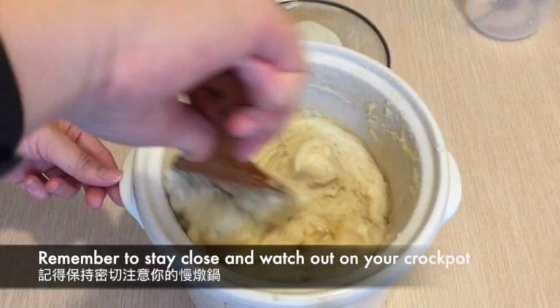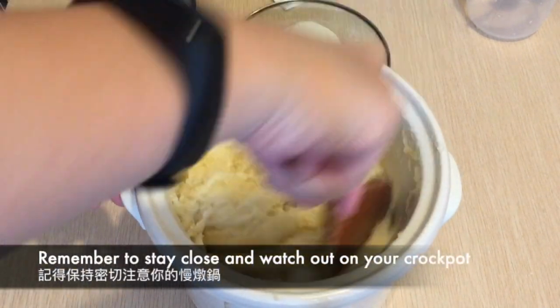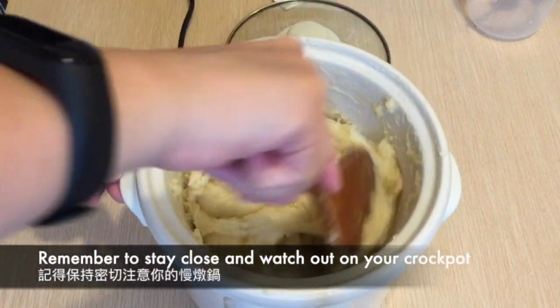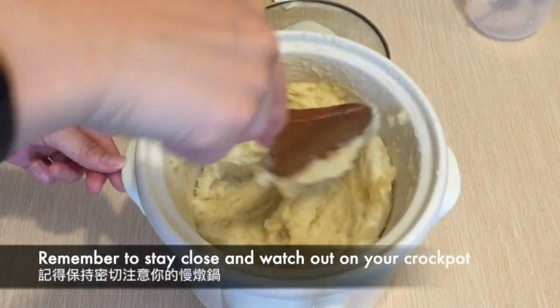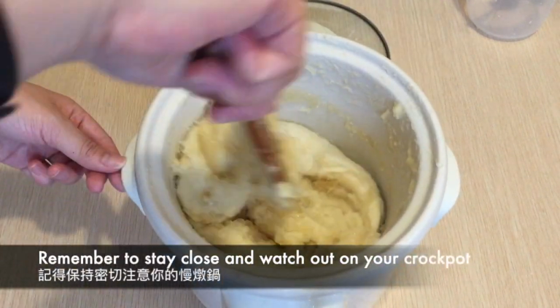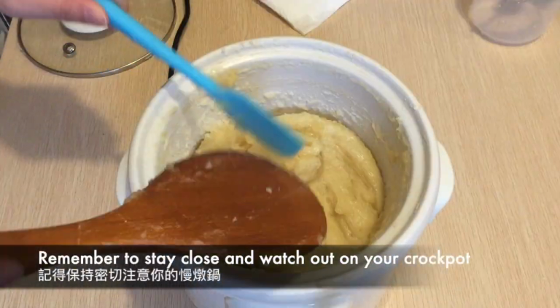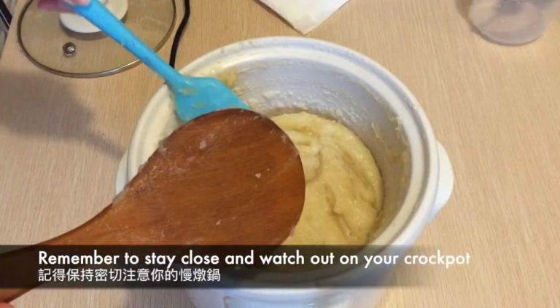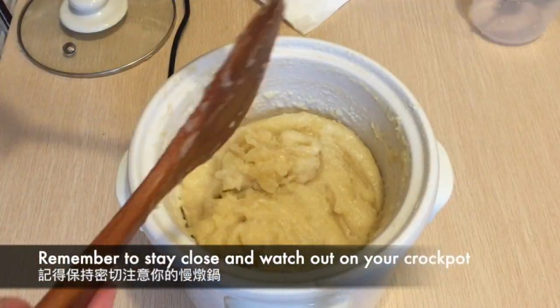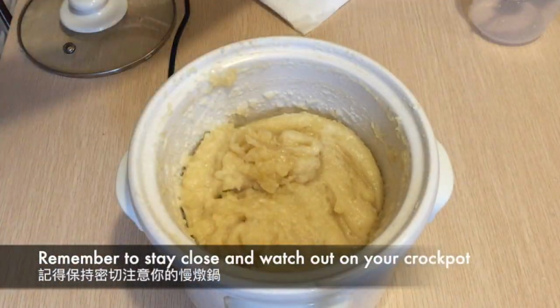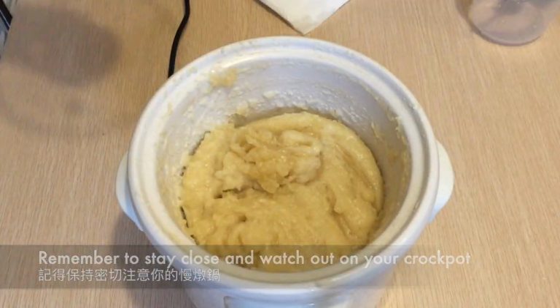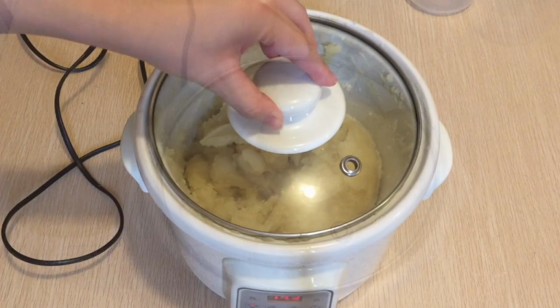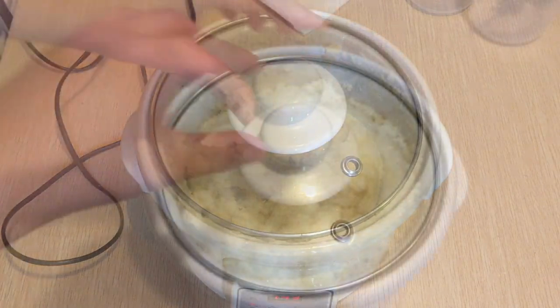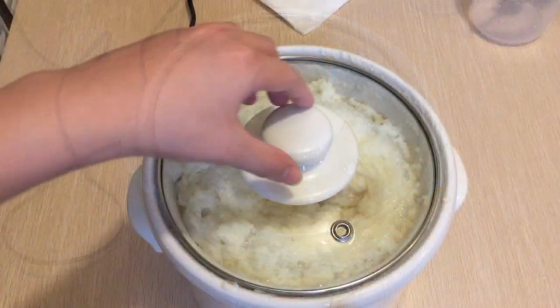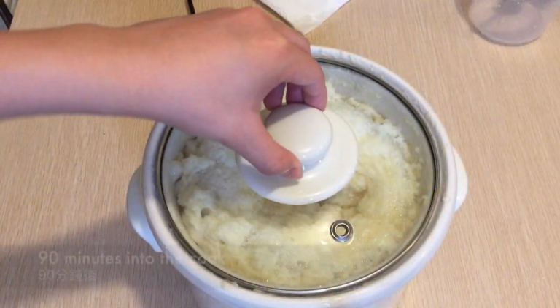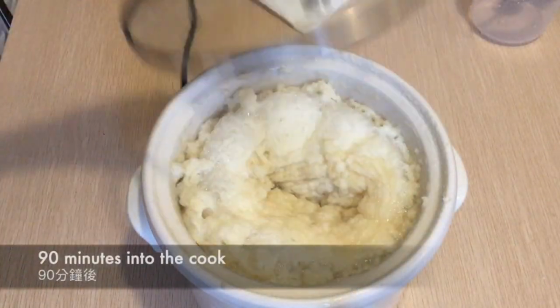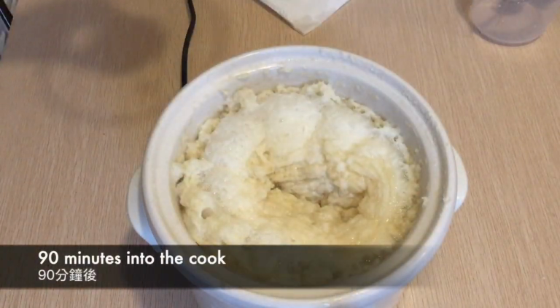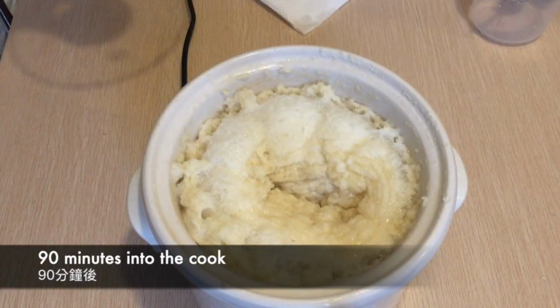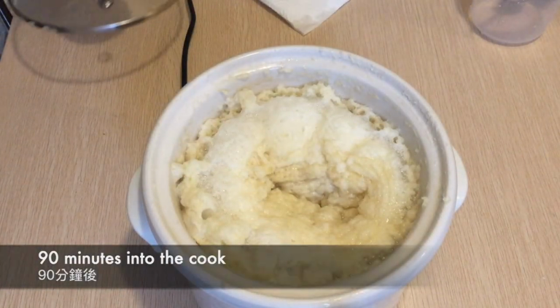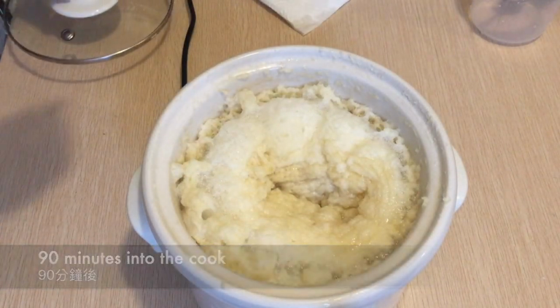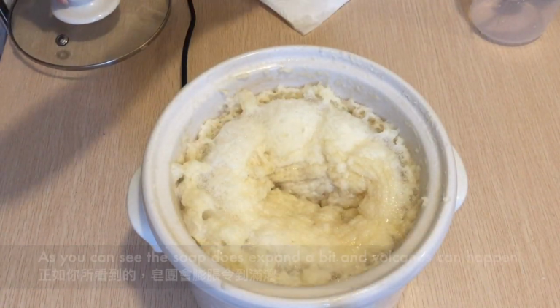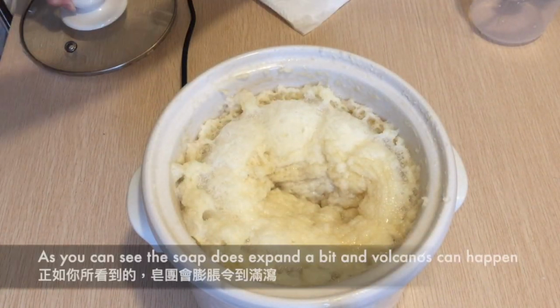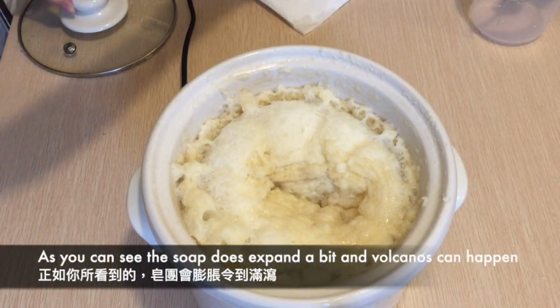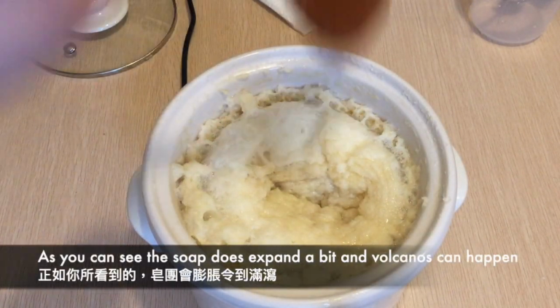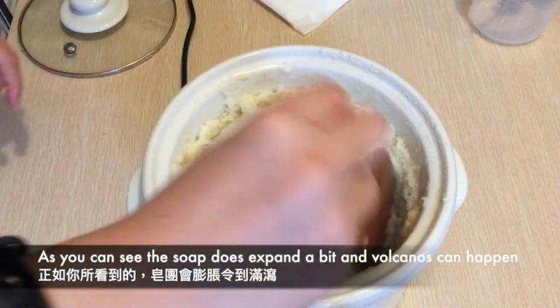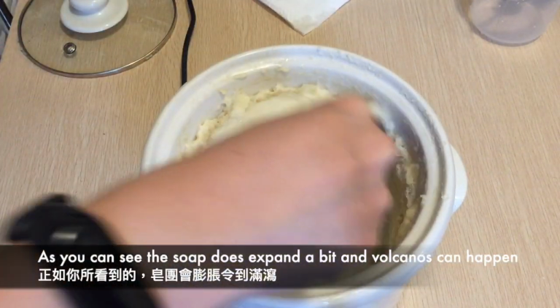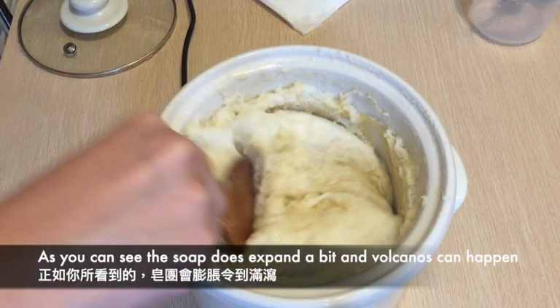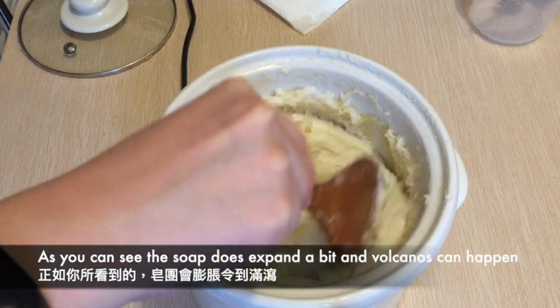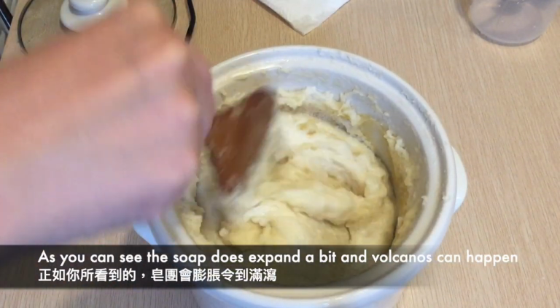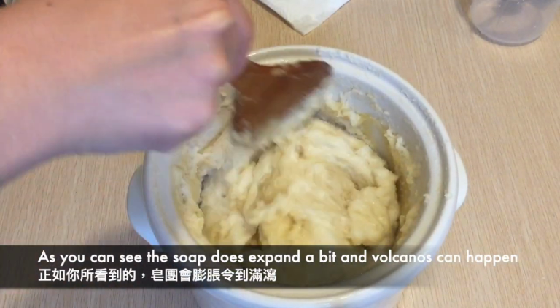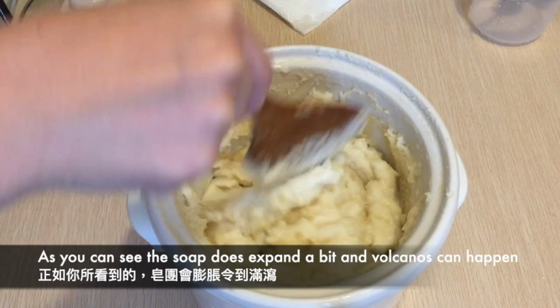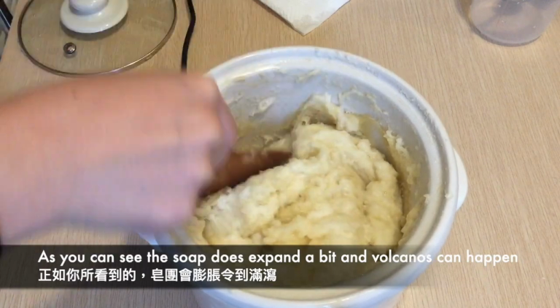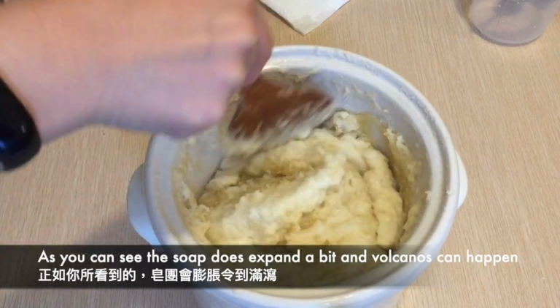Remember to stay close and watch out on your crockpot in case any volcano eruptions happen. As you can see, the soap does expand a bit and volcanoes can happen.